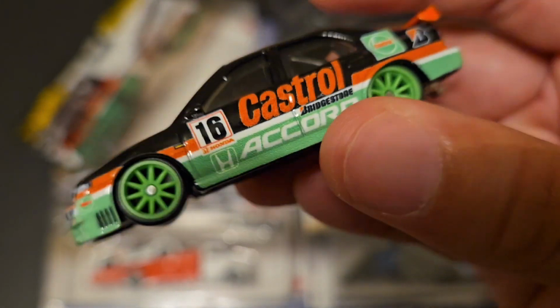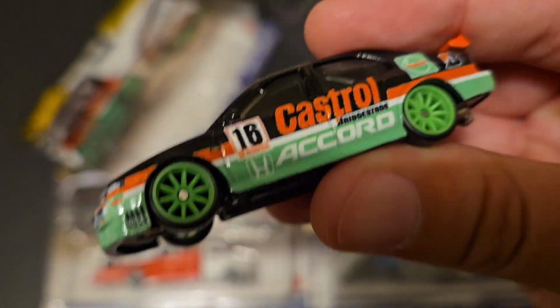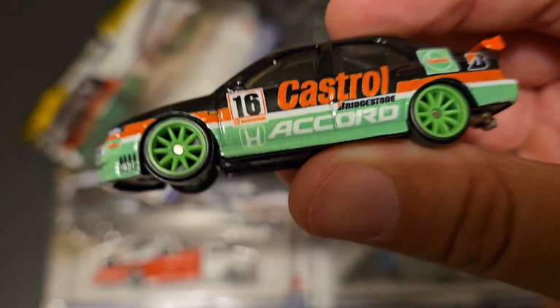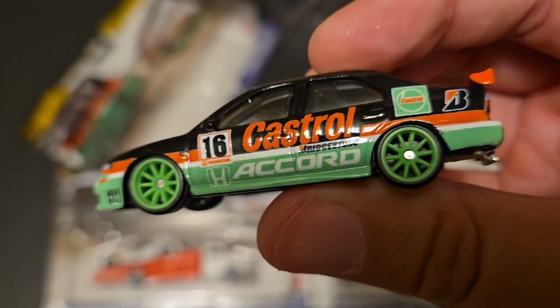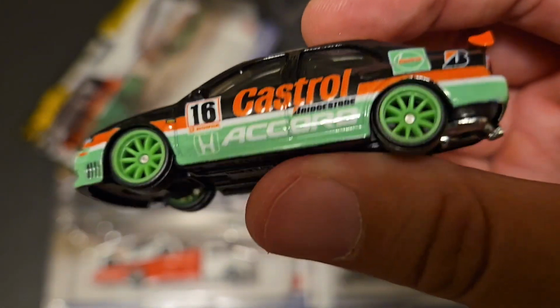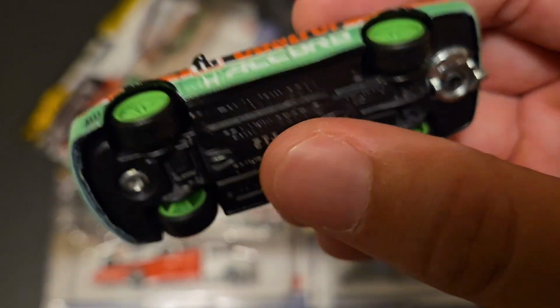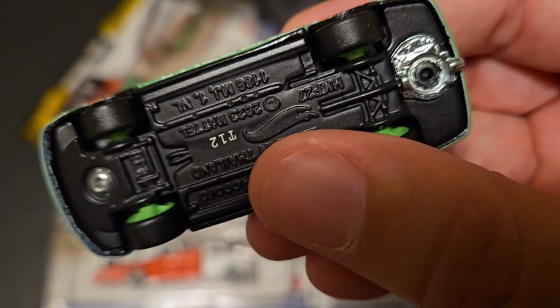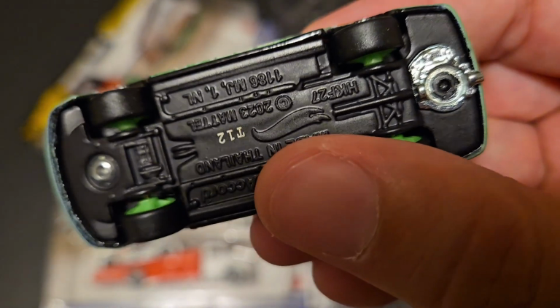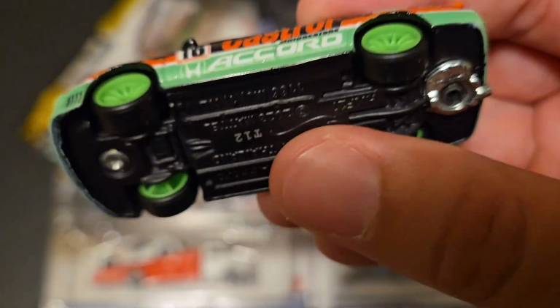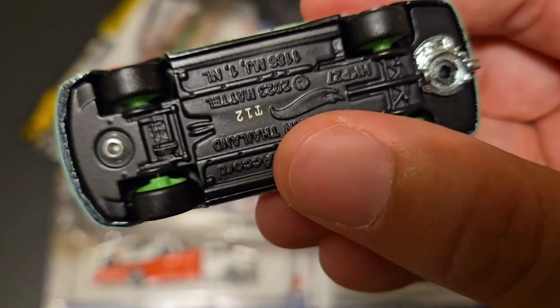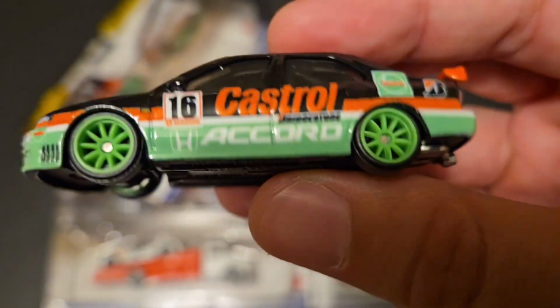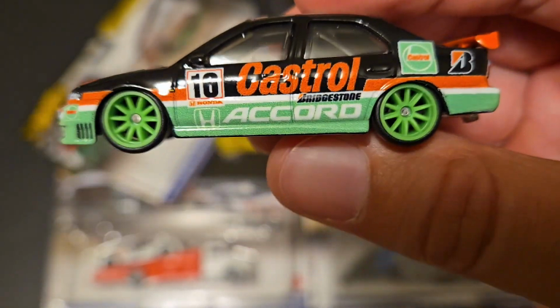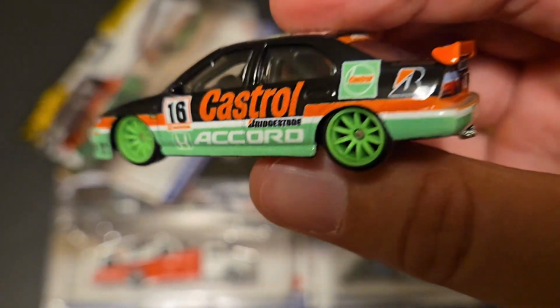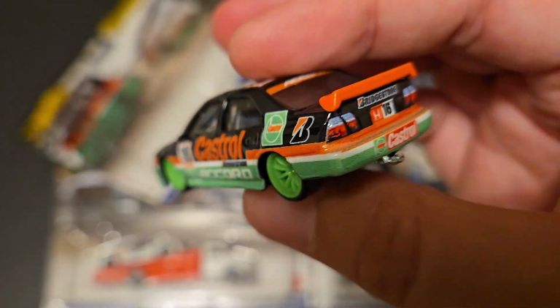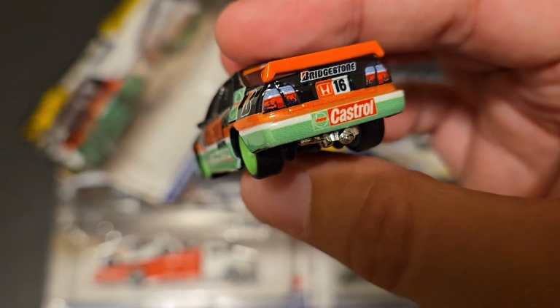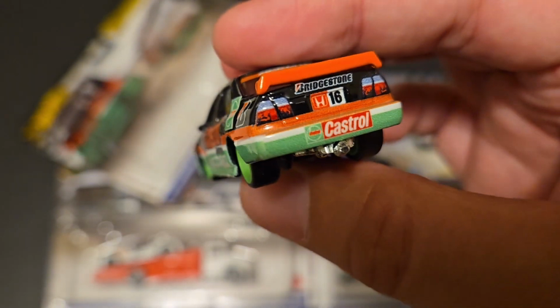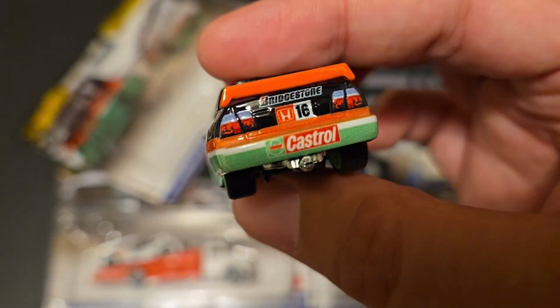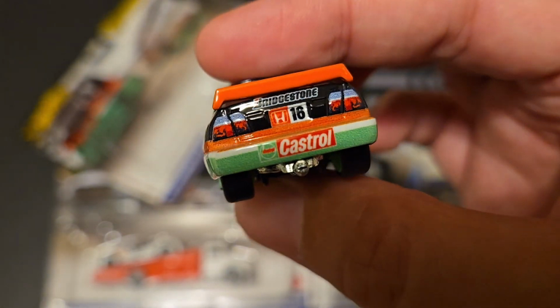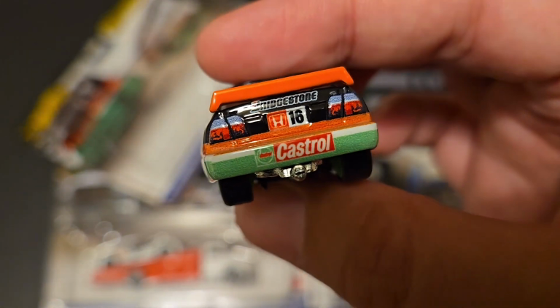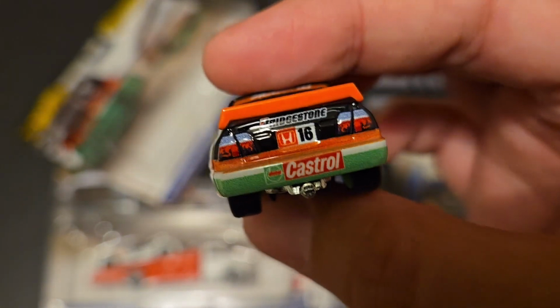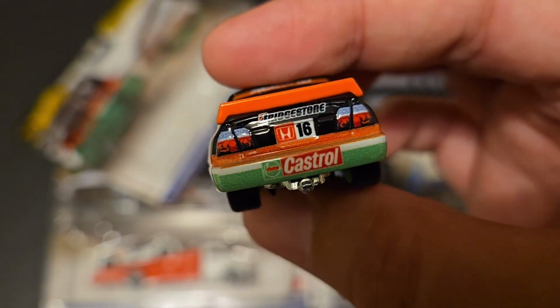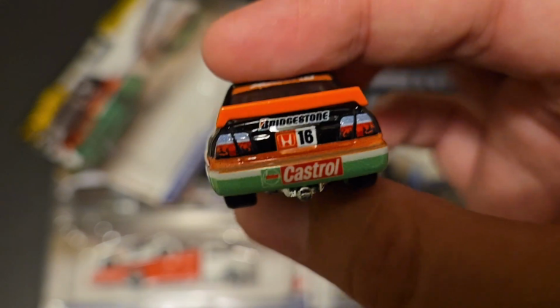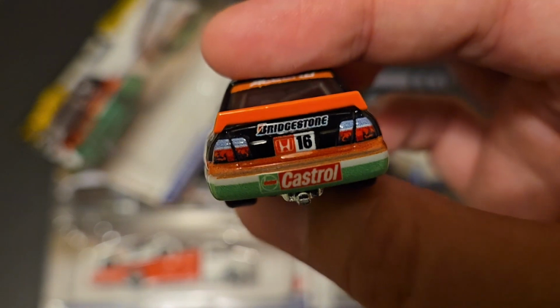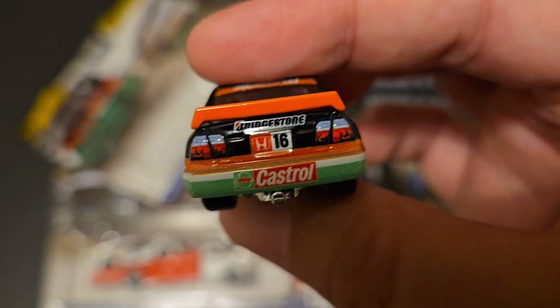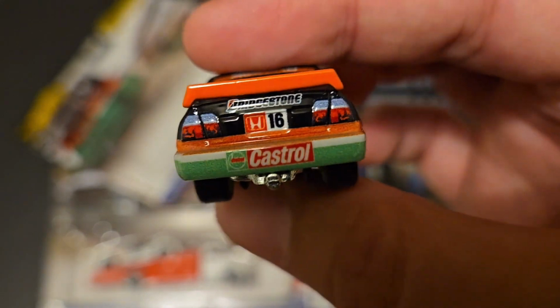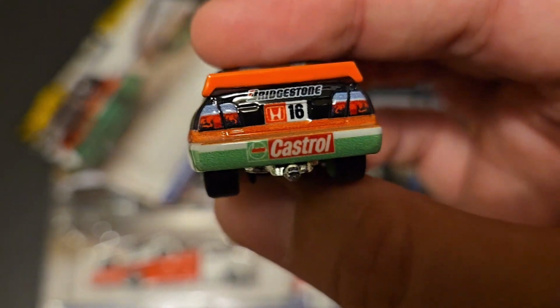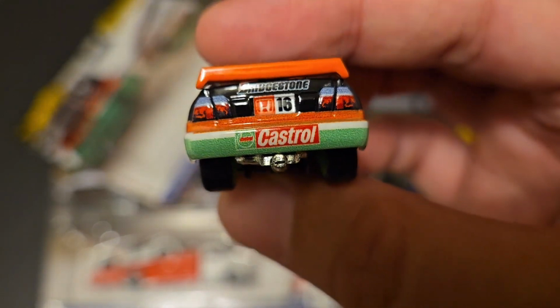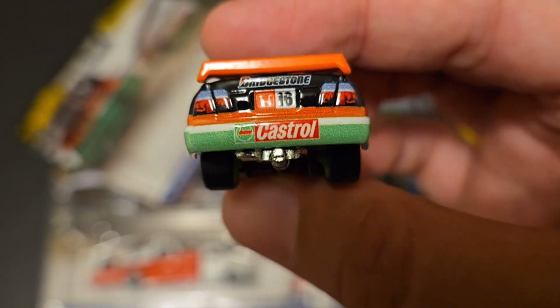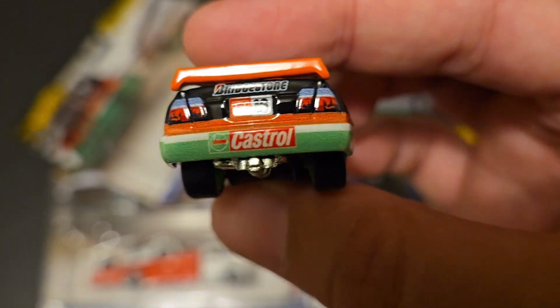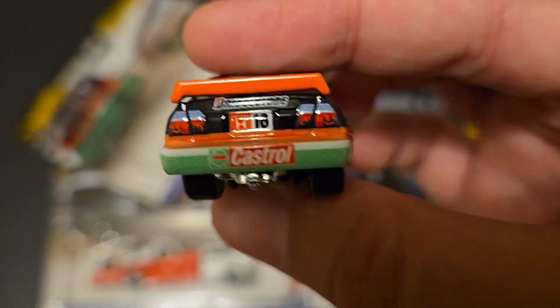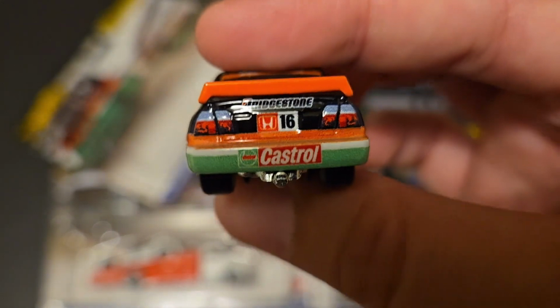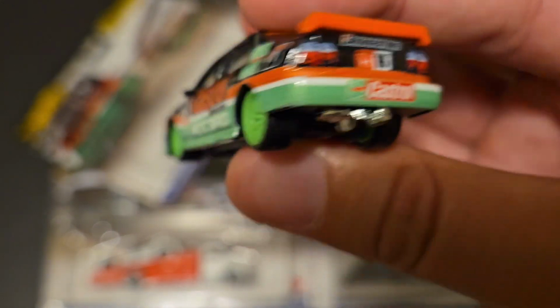The wheels are nicely tucked in there. Just super cool. I was really glad to find all three of these at the same time. It's got the Honda back there. Tail lights.